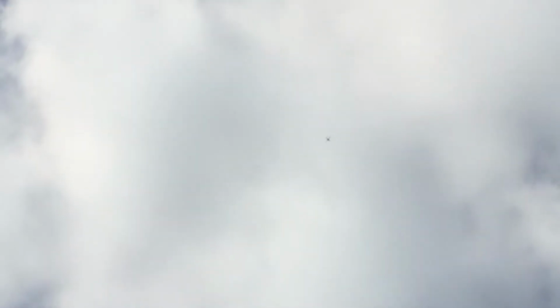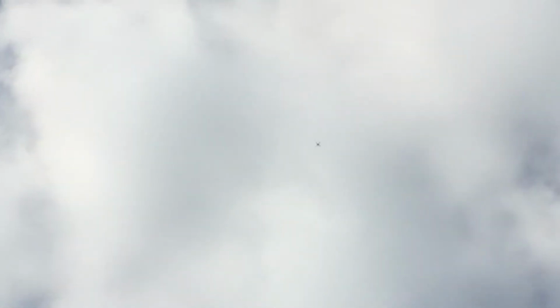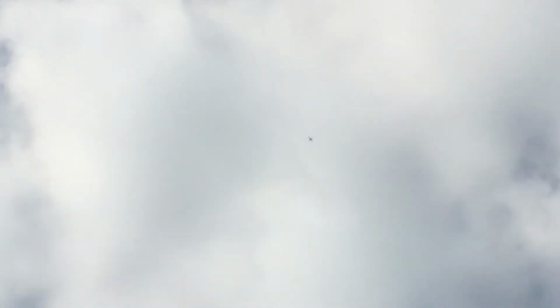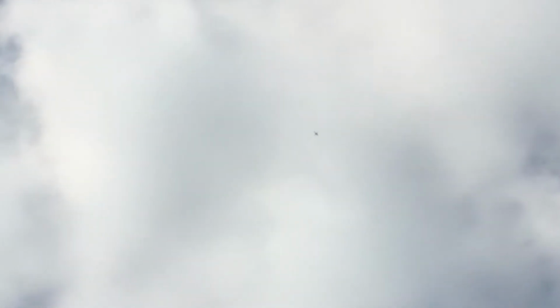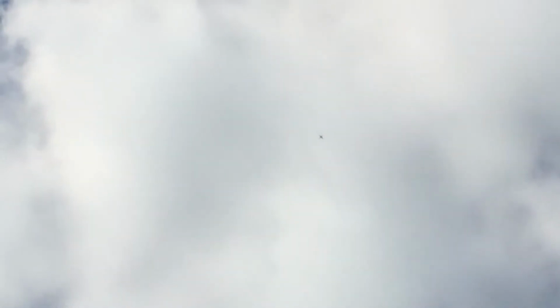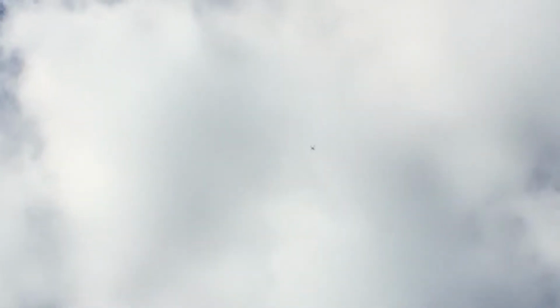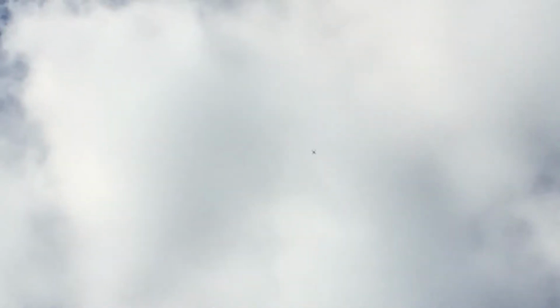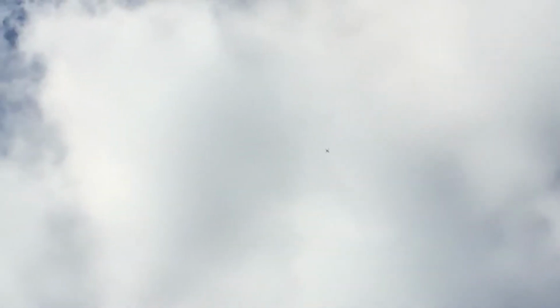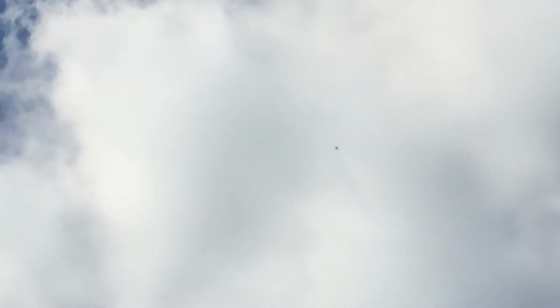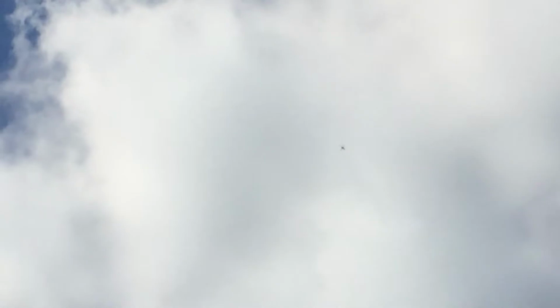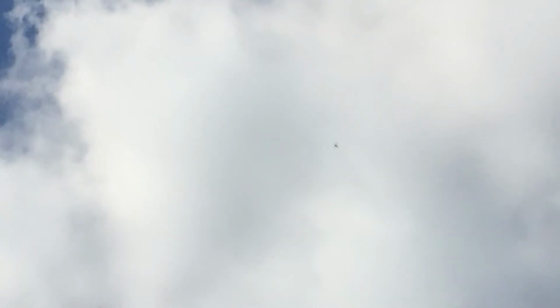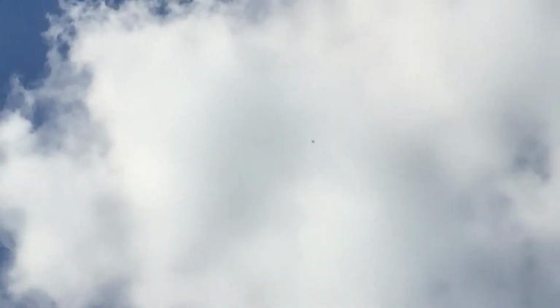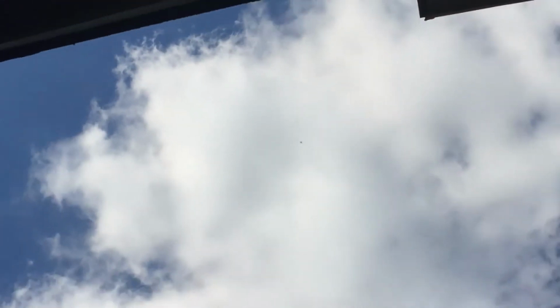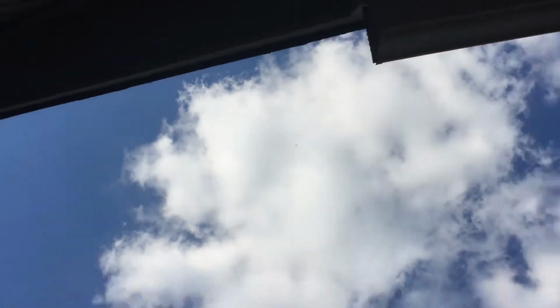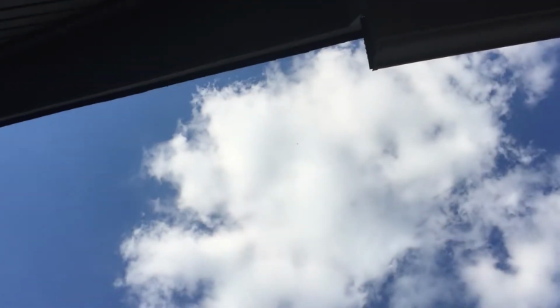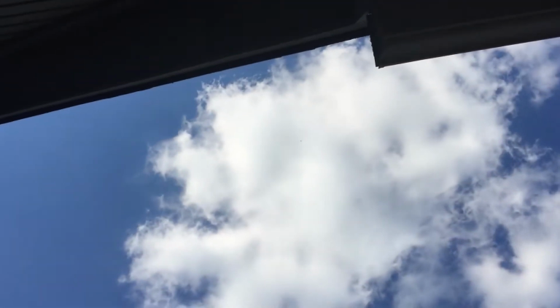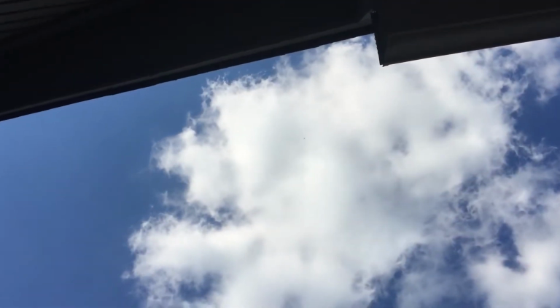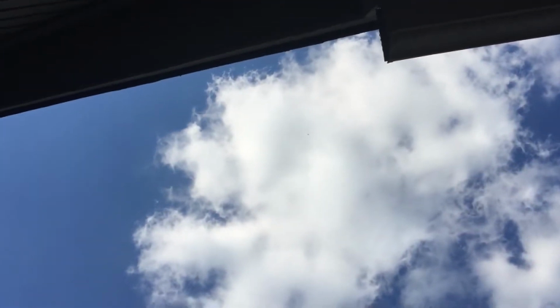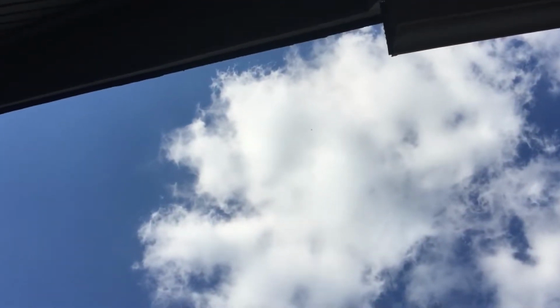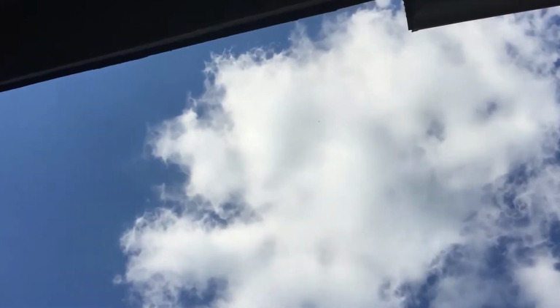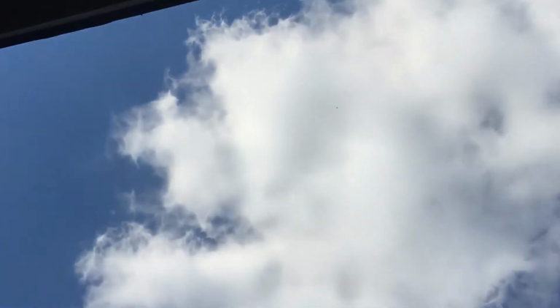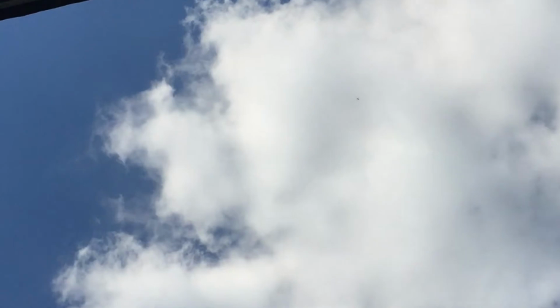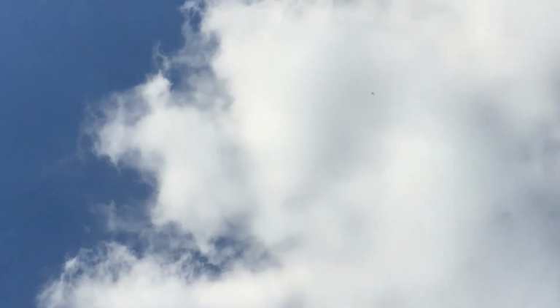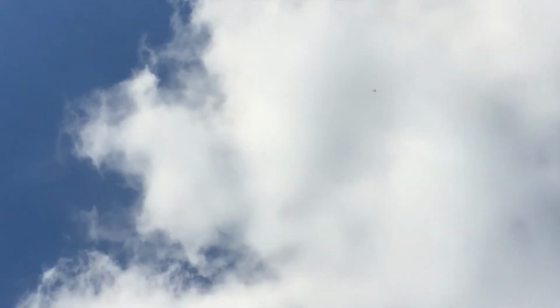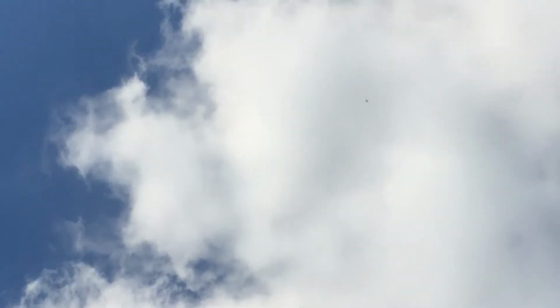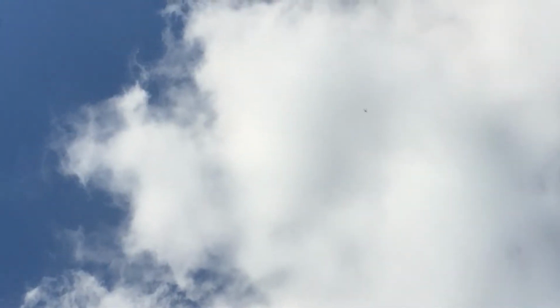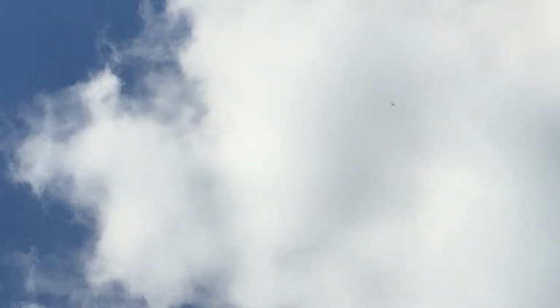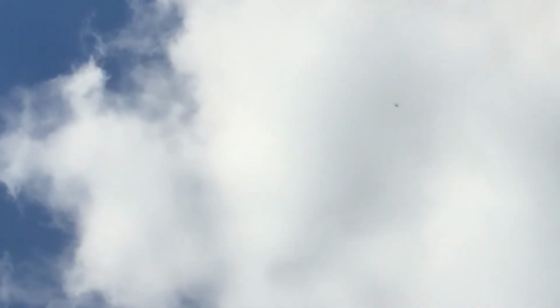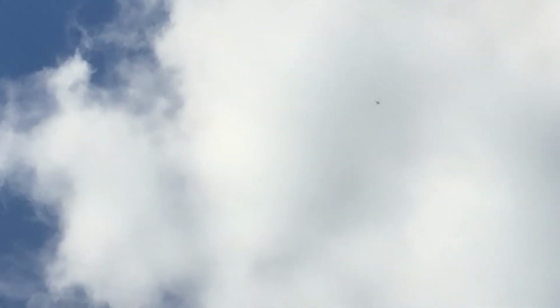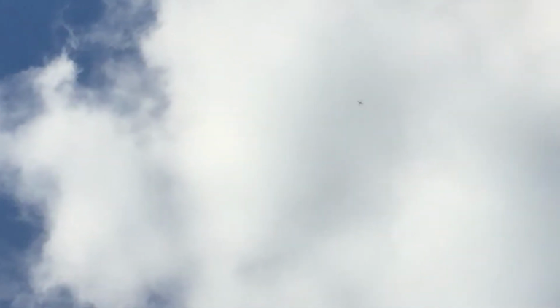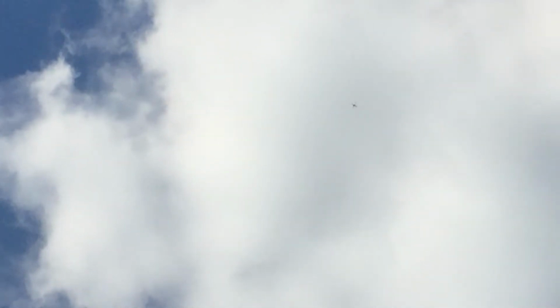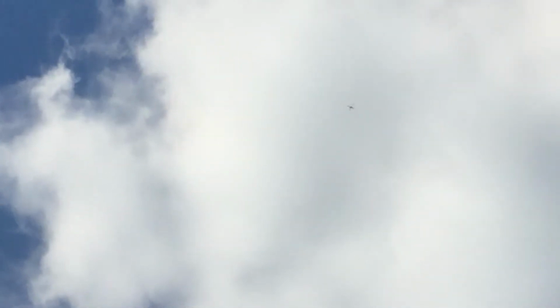We're up 394 feet. For a second there we went 396, so yeah, that's pretty good. So let's just go back down.